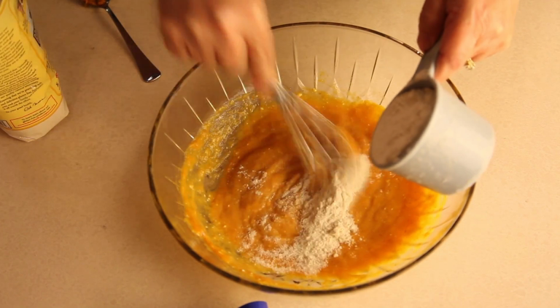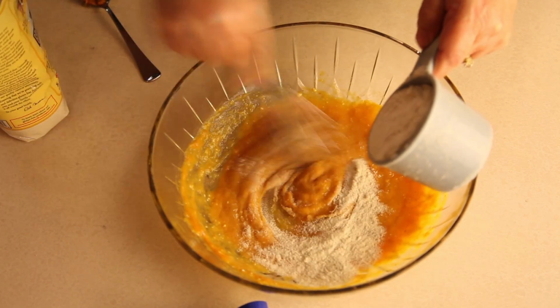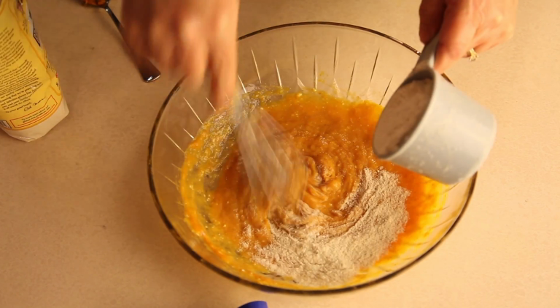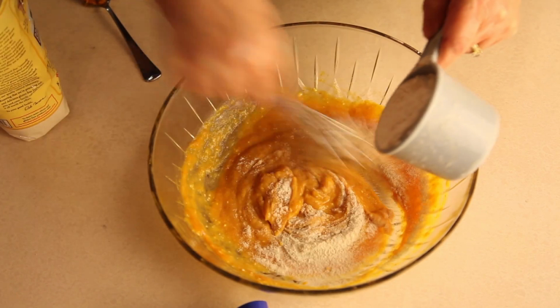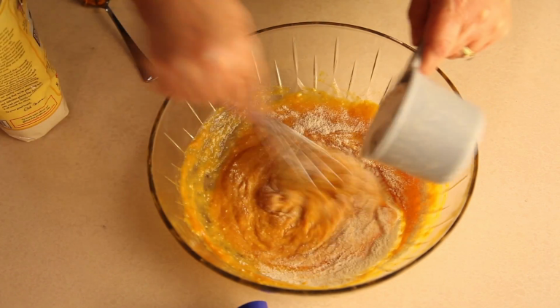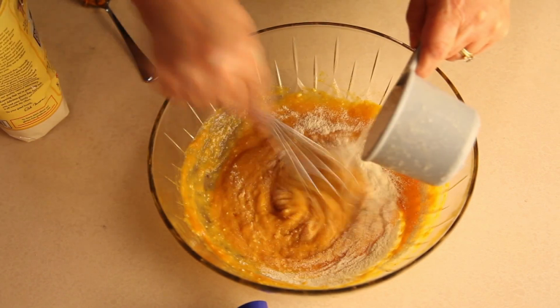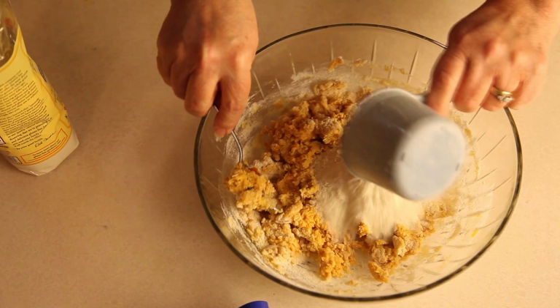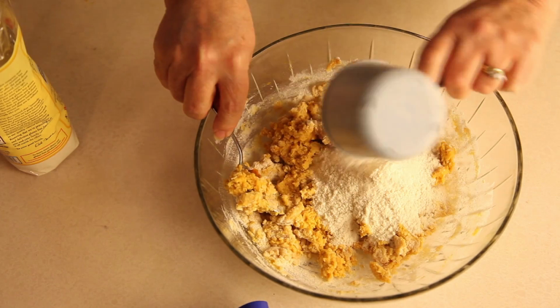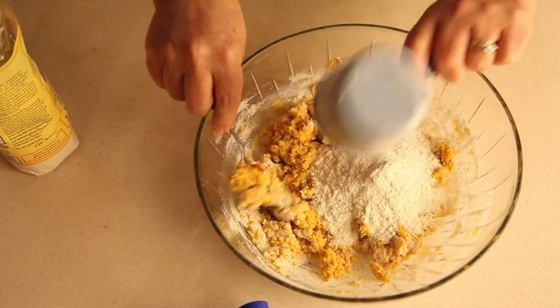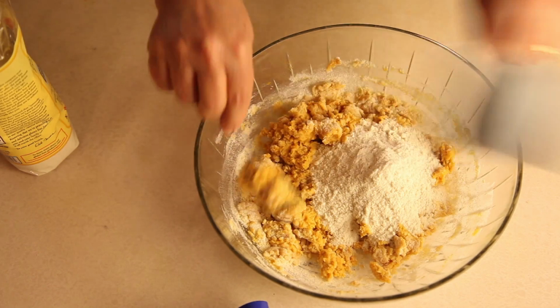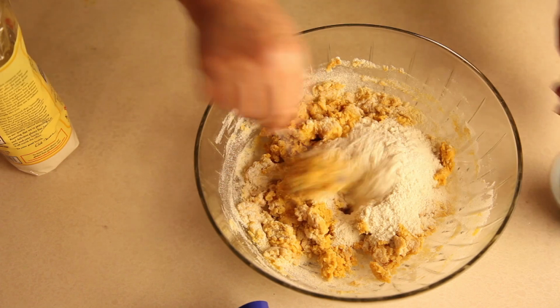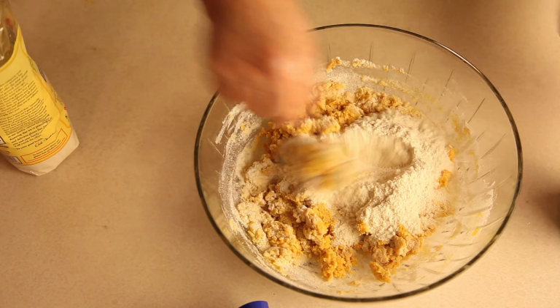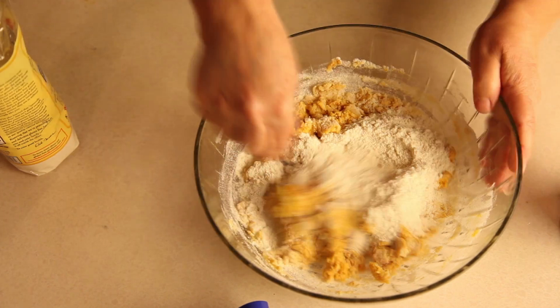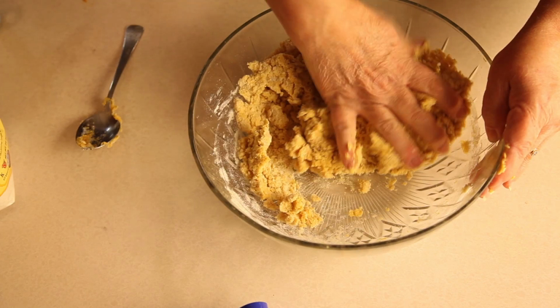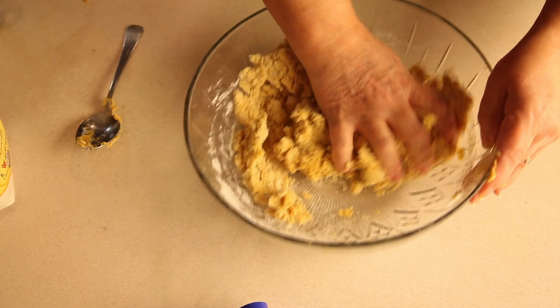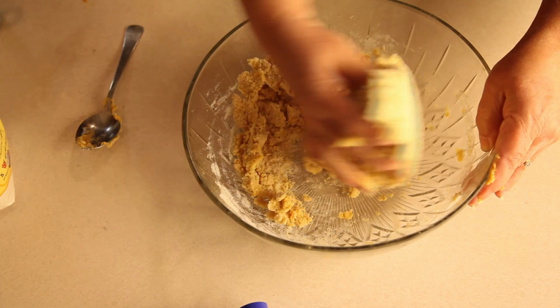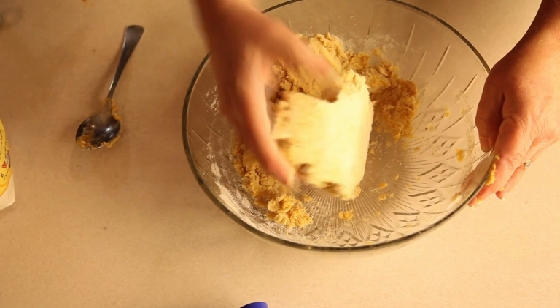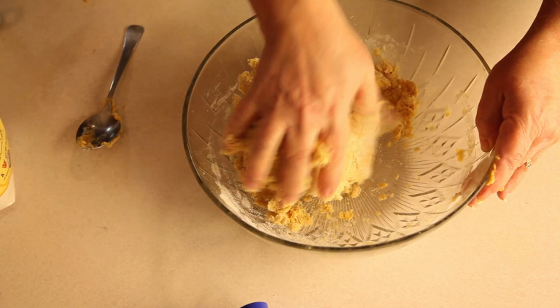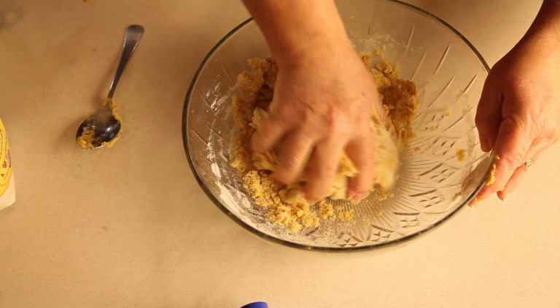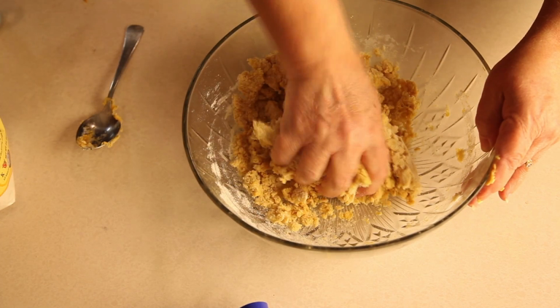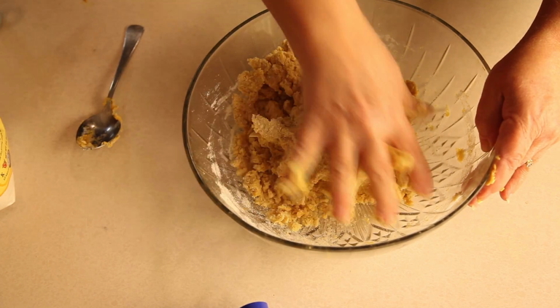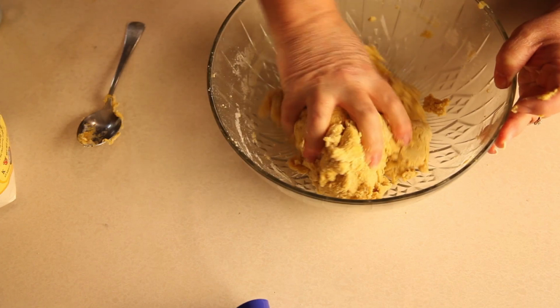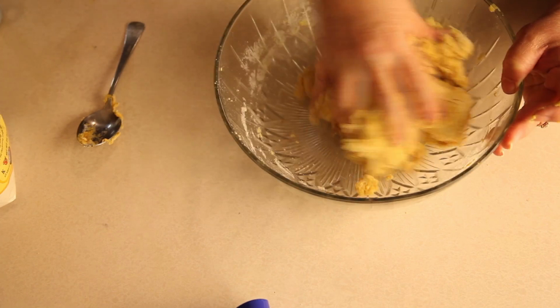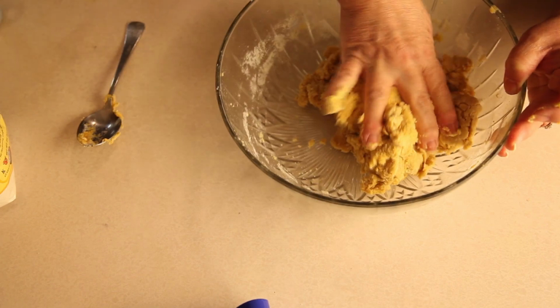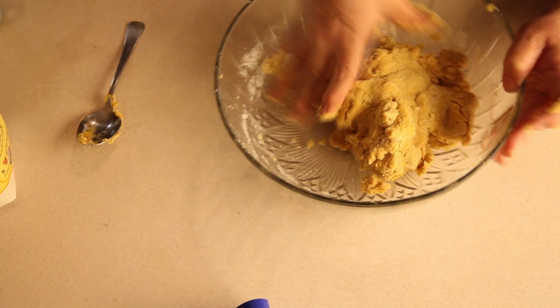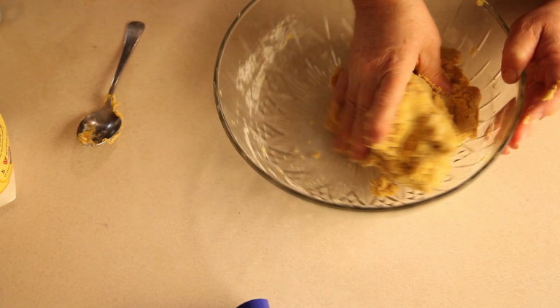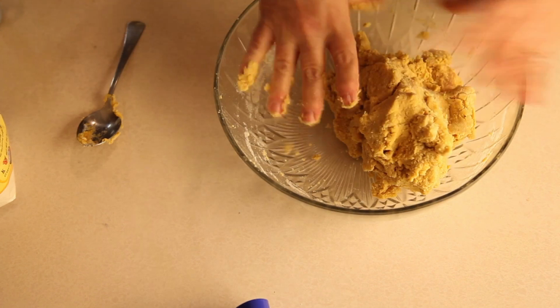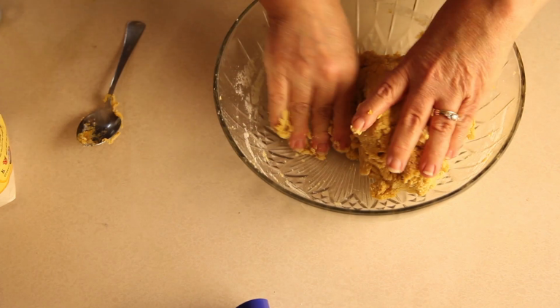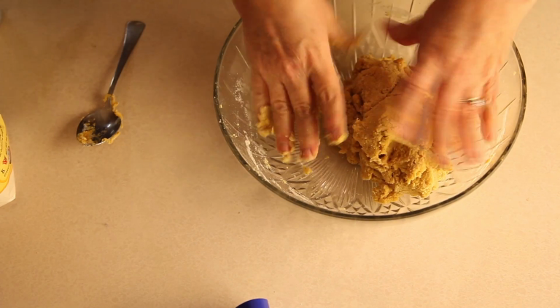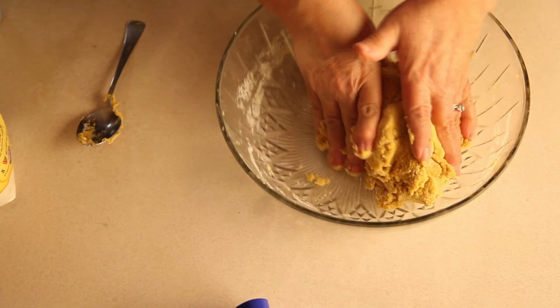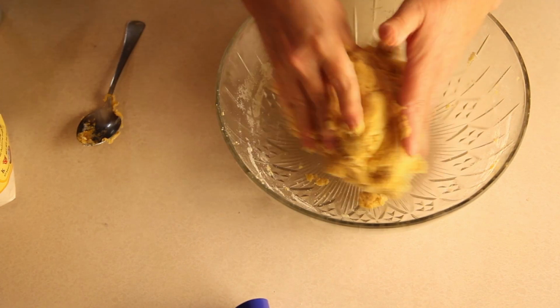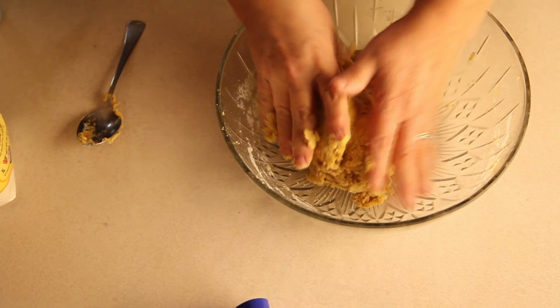Gradually add in the rice flour. It'll get clumpy really quickly, so you'll have to use your fingers to knead it together. It should be a dry mixture, but keep kneading and rolling it into a ball.